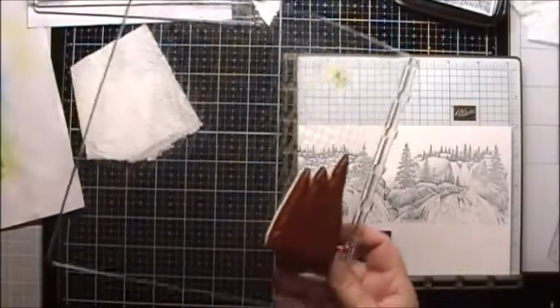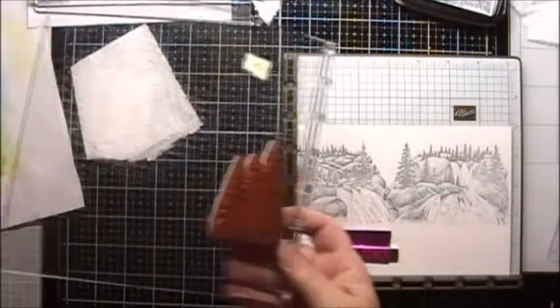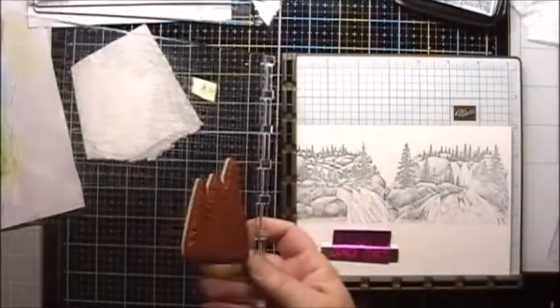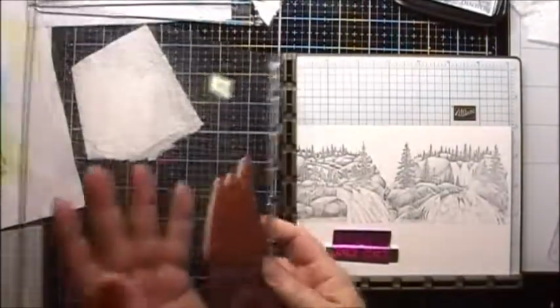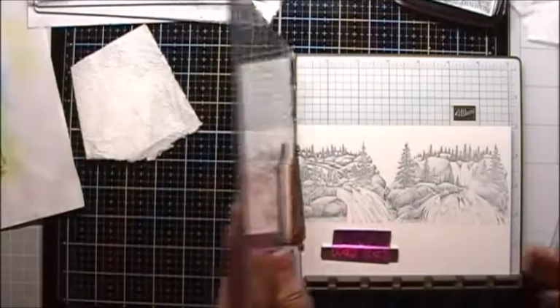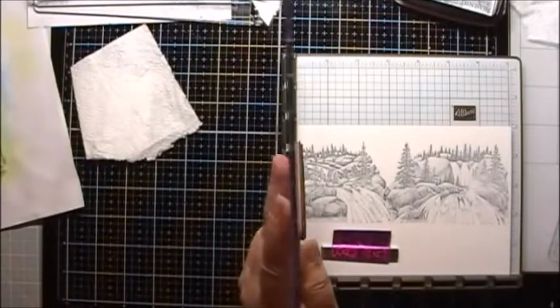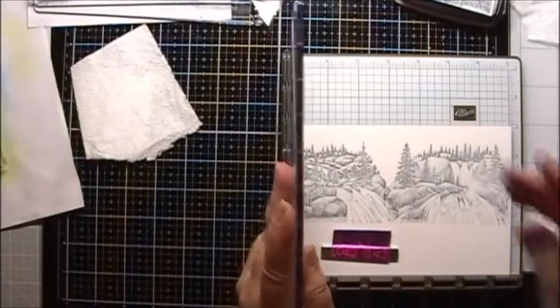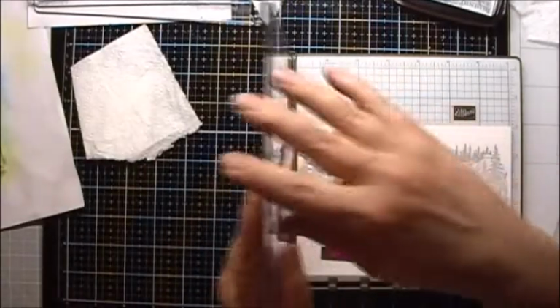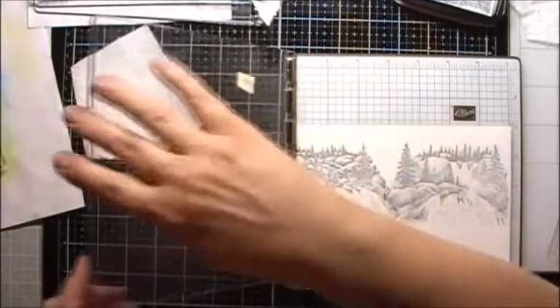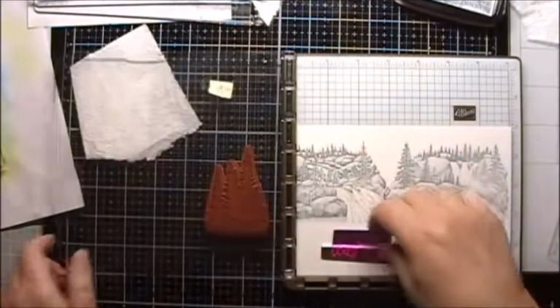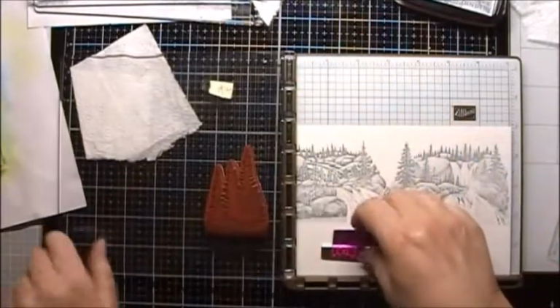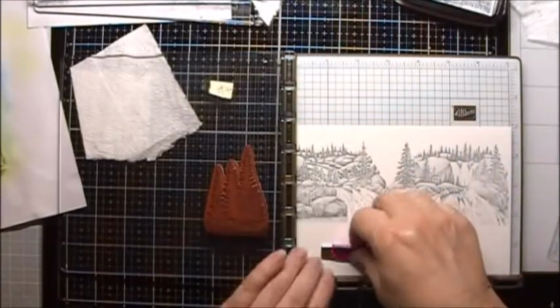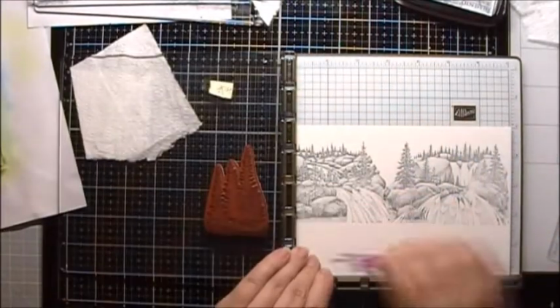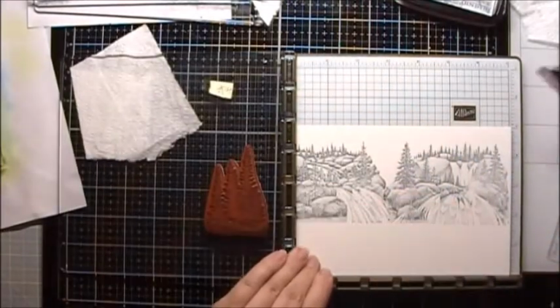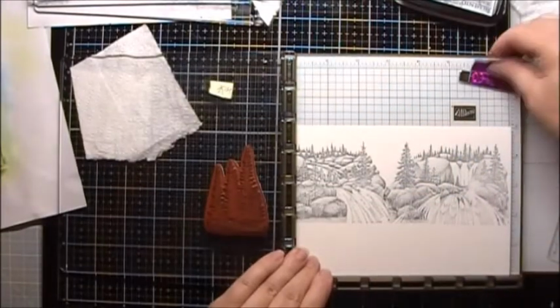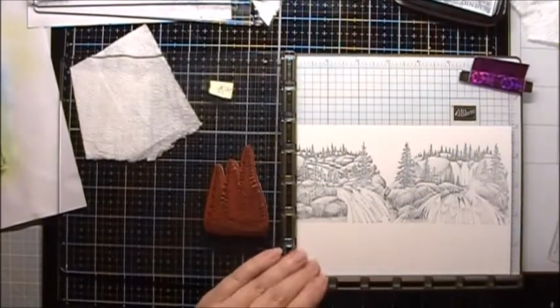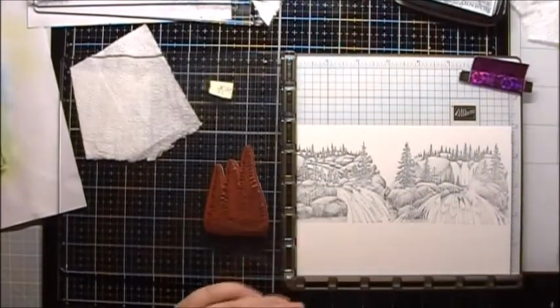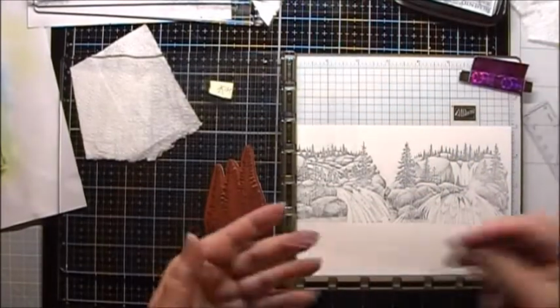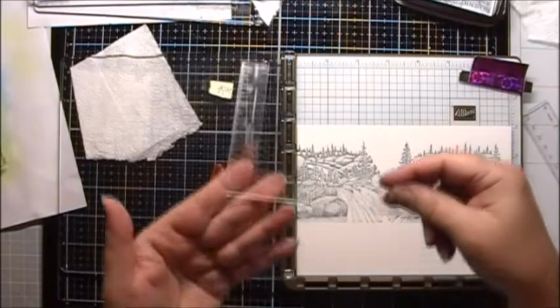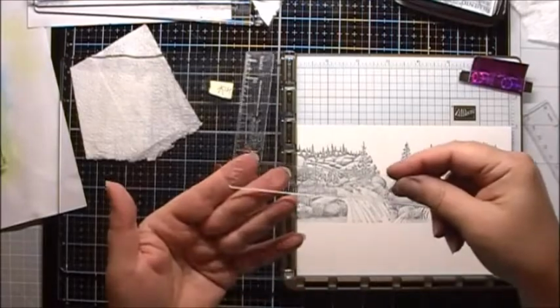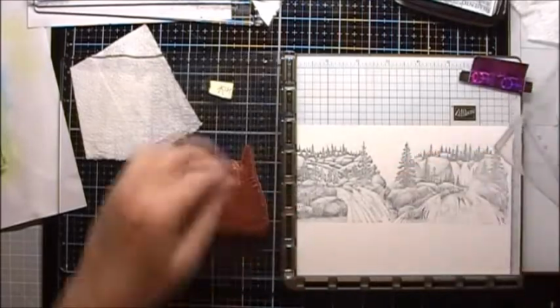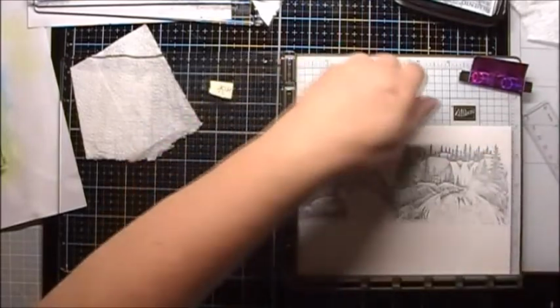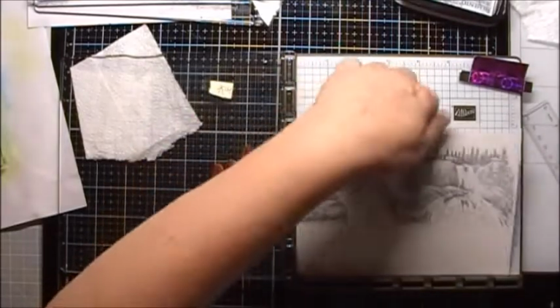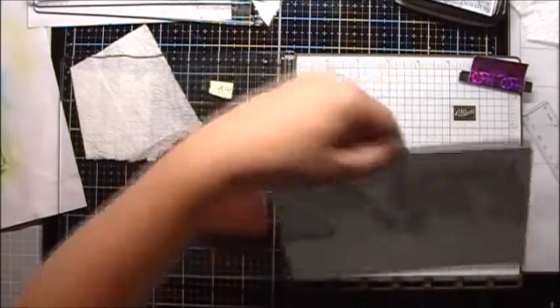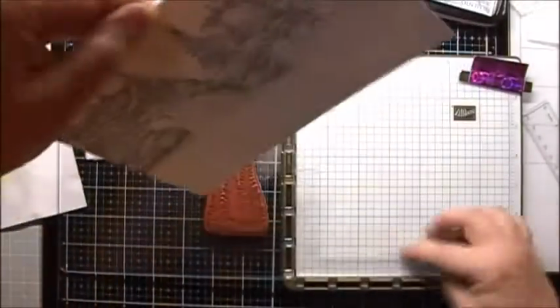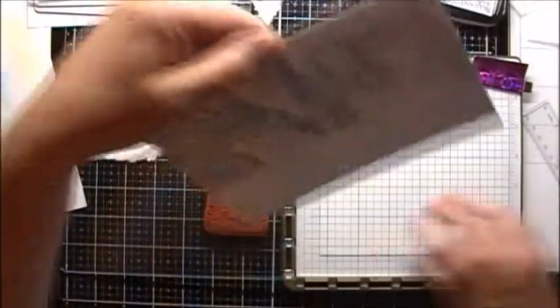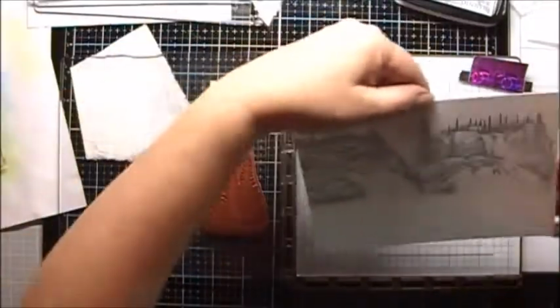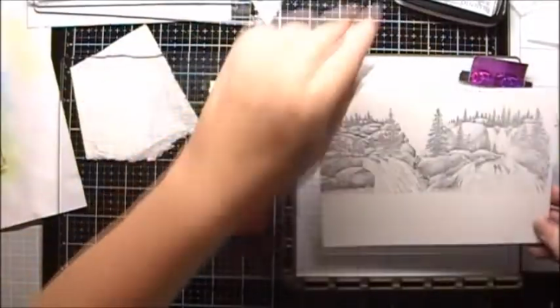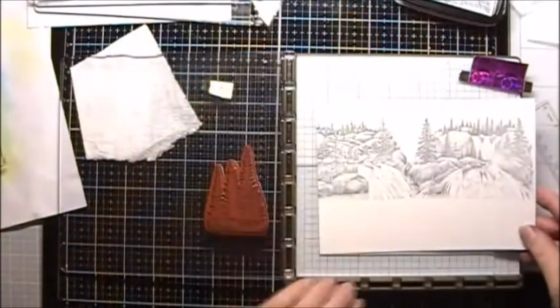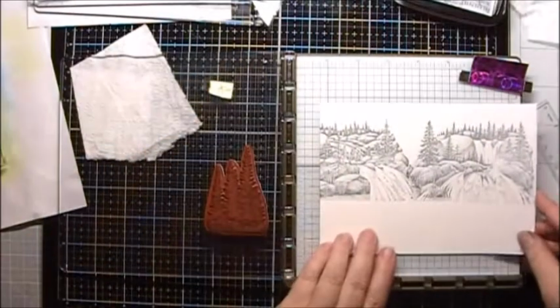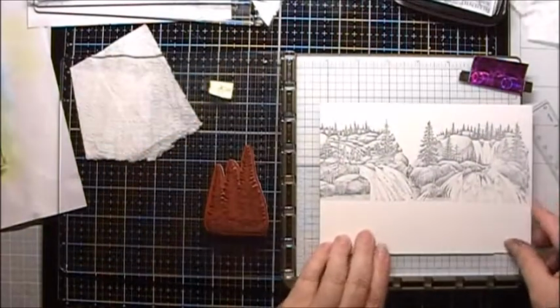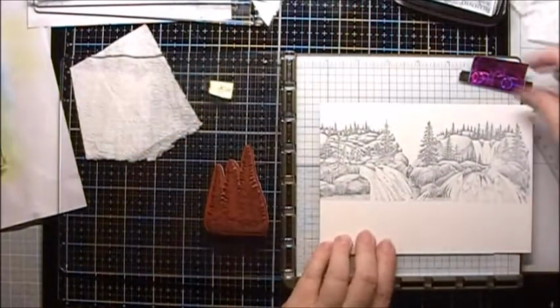Now I will stamp the trees that are on the left-hand side. This time I'm going to use my MISTI Creative Corners to offset the page.